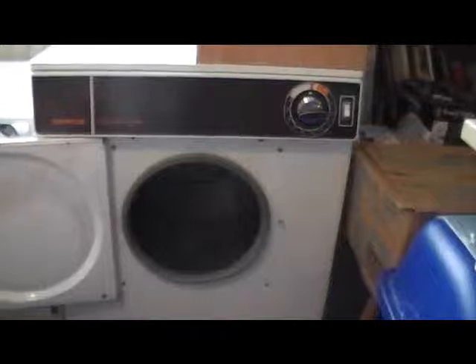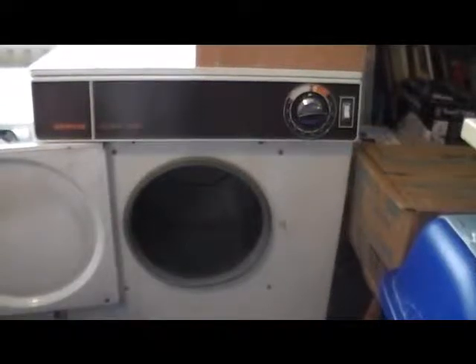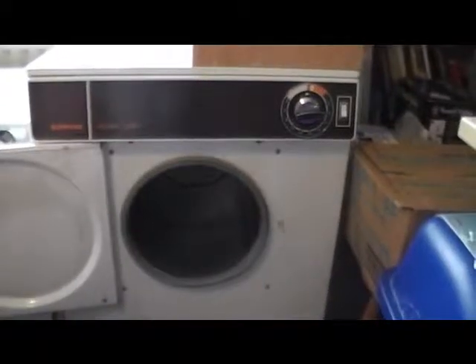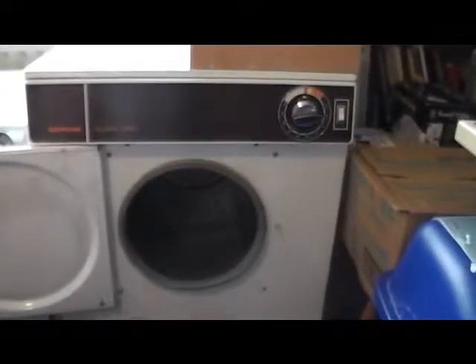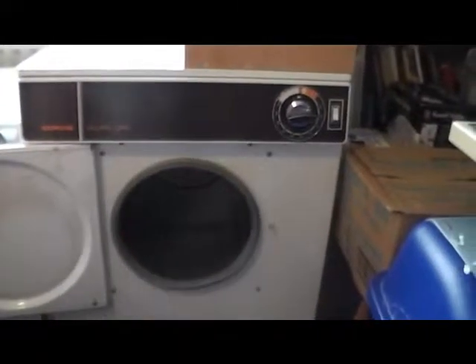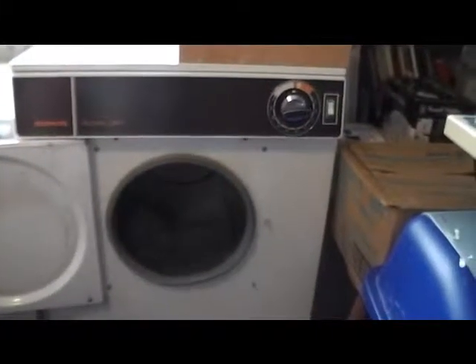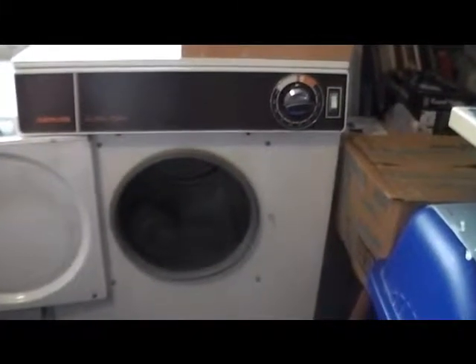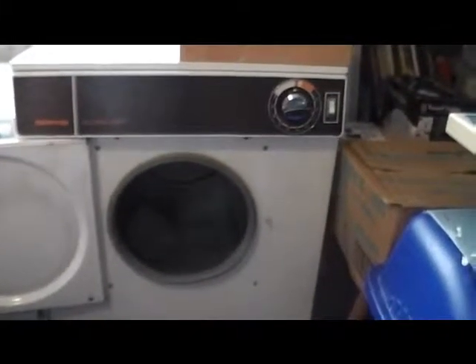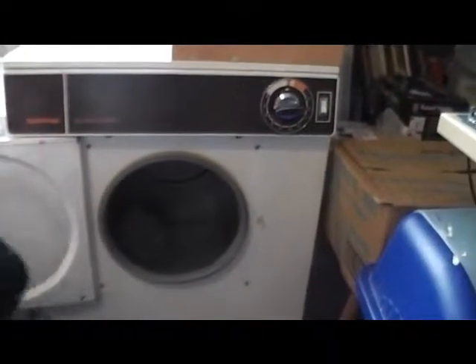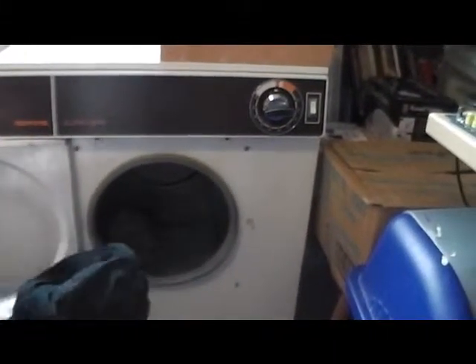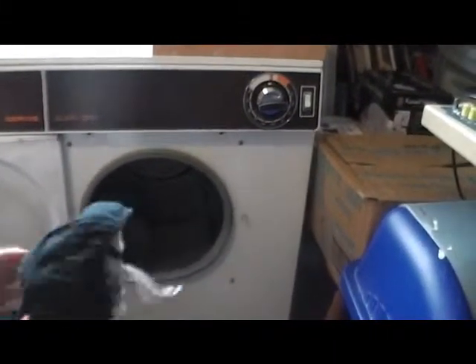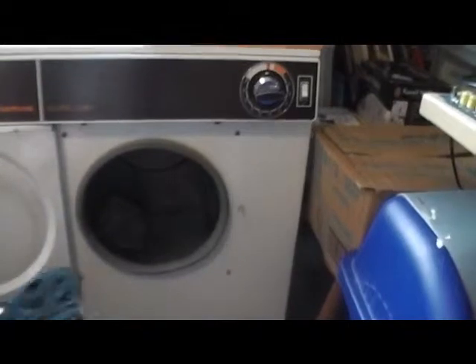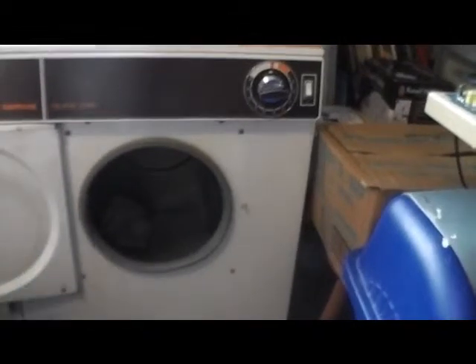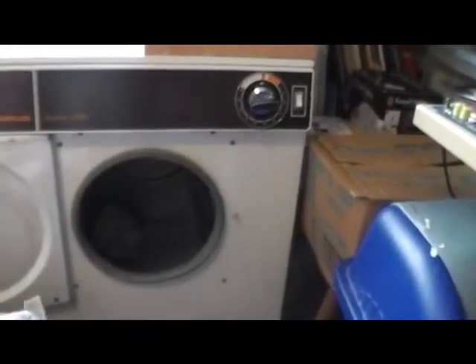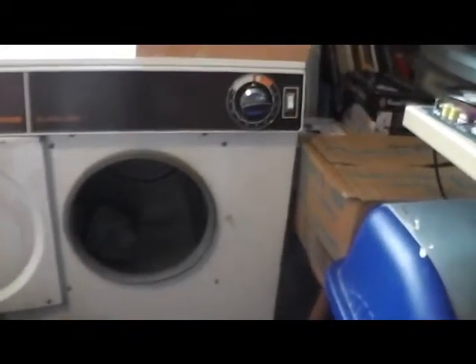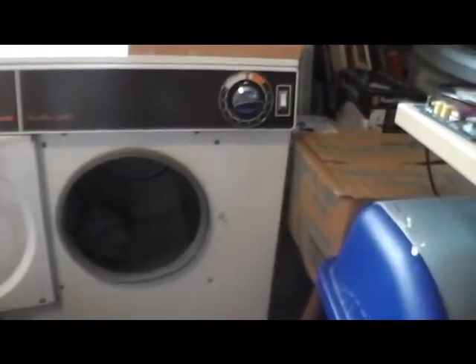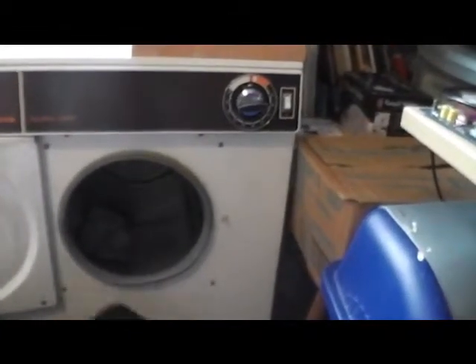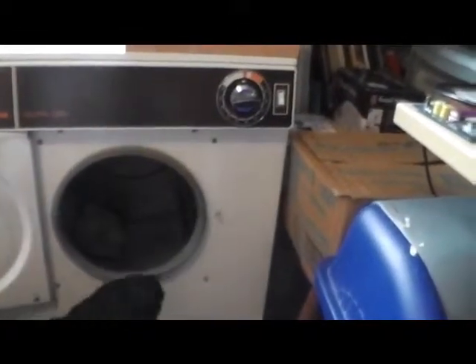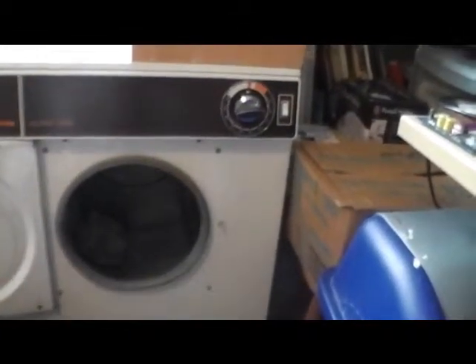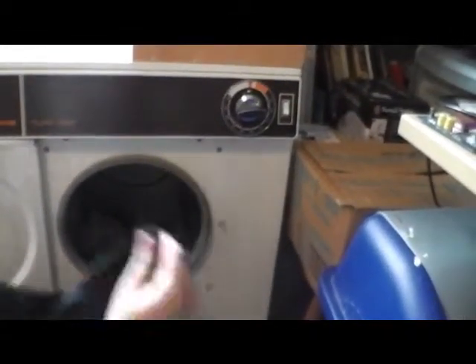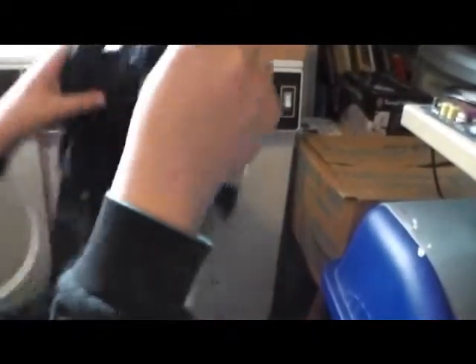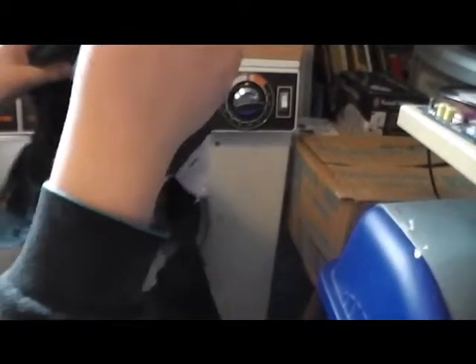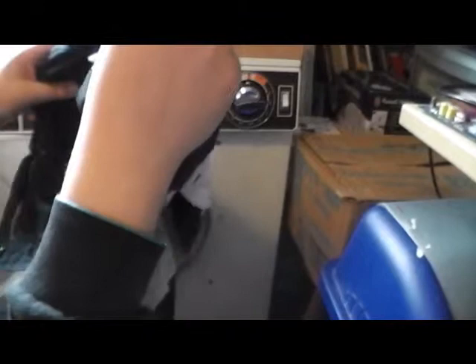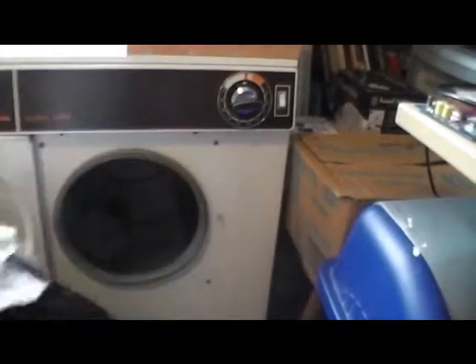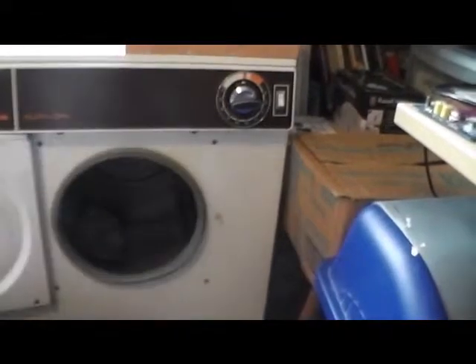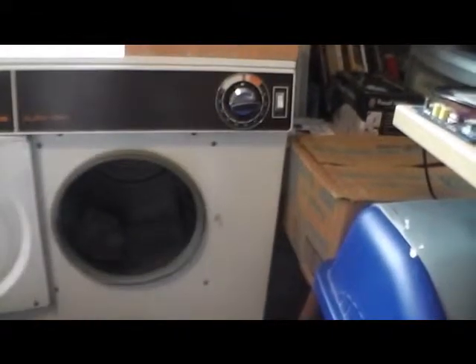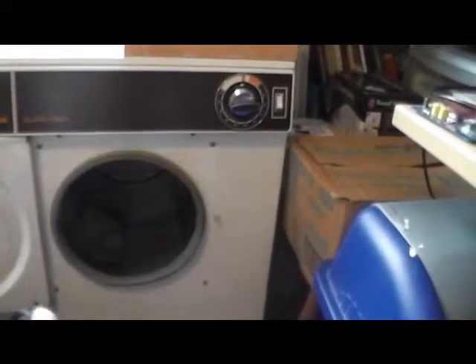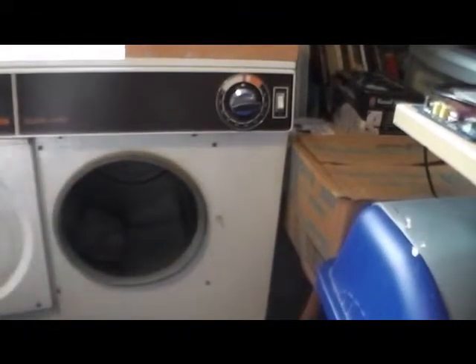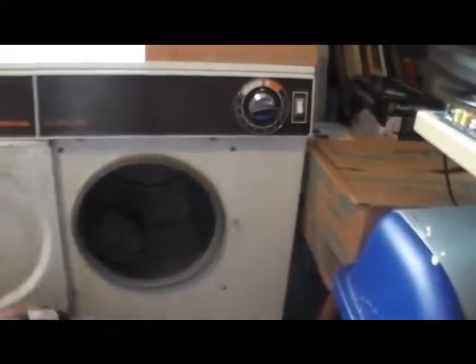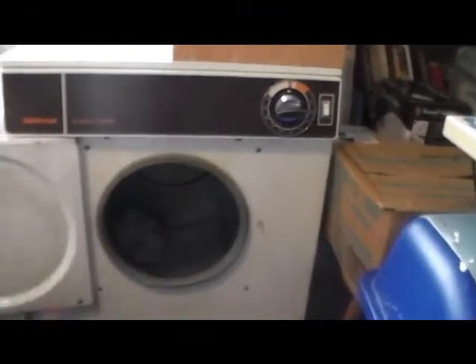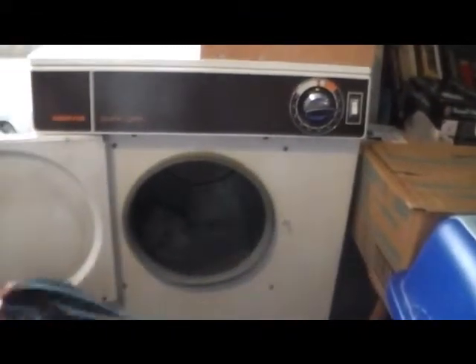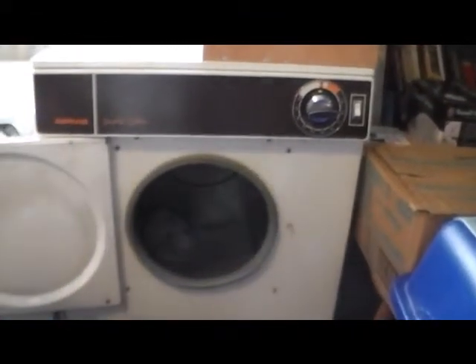Hi guys on YouTube, we're going to load up the Servis Supa Dry mk75 — how many minutes? I don't know, 50, 40 minutes? Shall I leave that like that one? That'll be fine, wouldn't it? Yeah, I'm sure it'll be alright inside out.